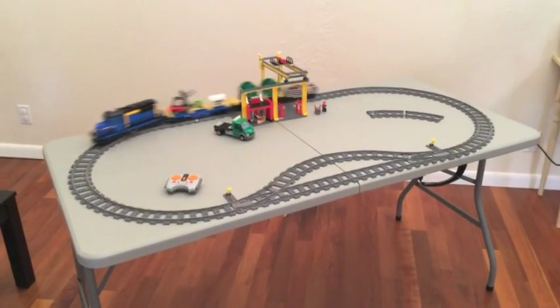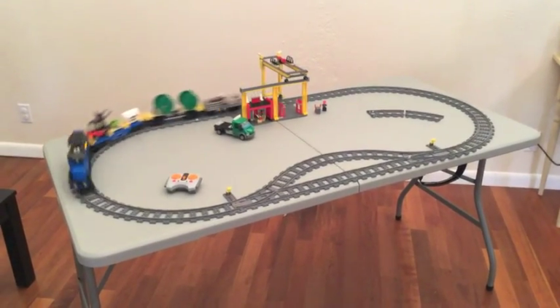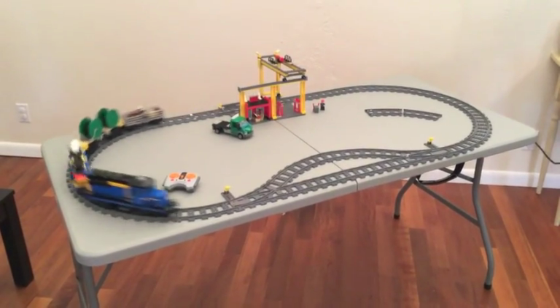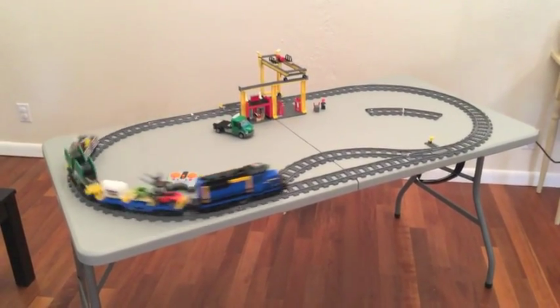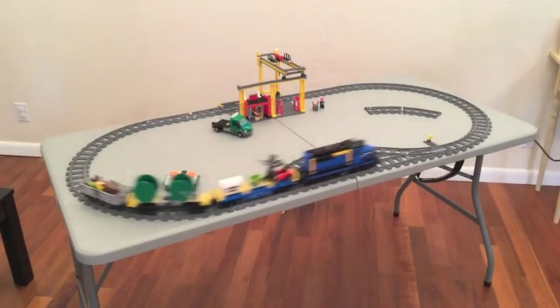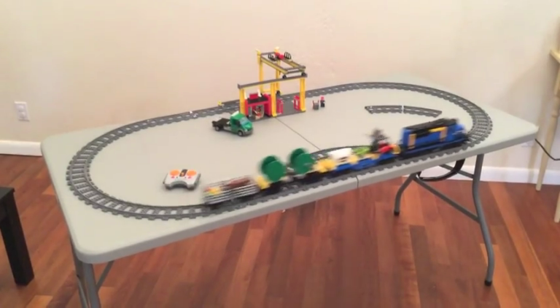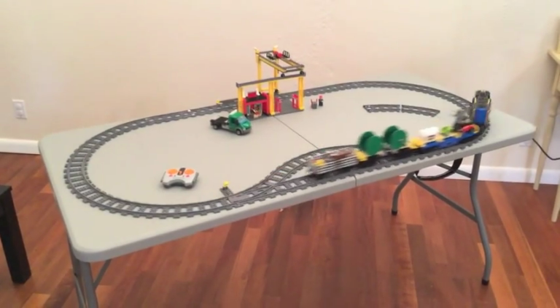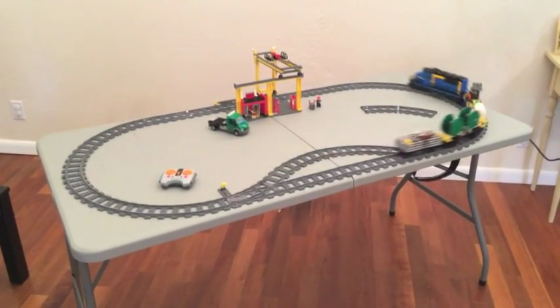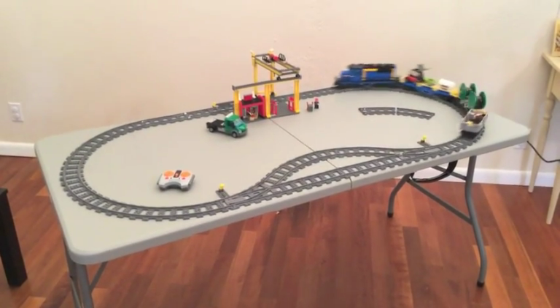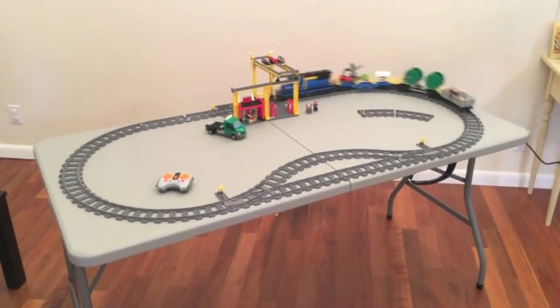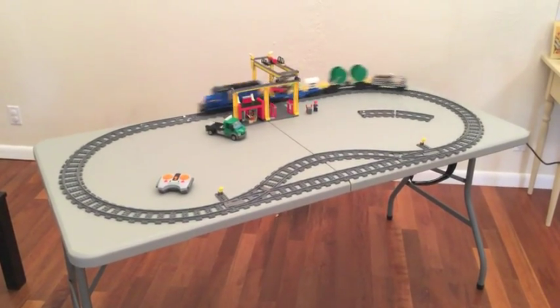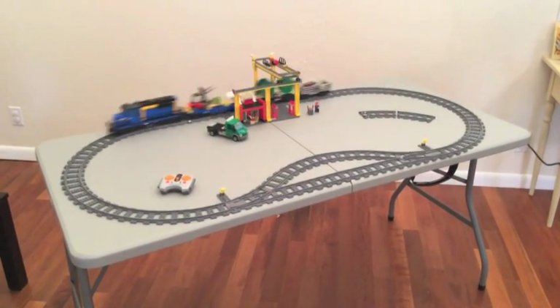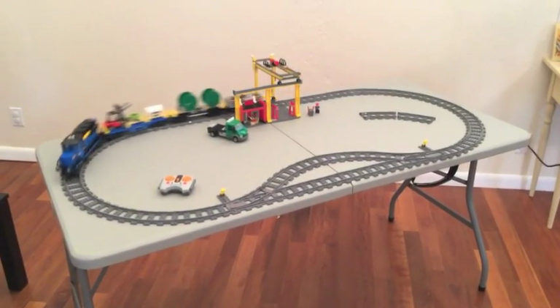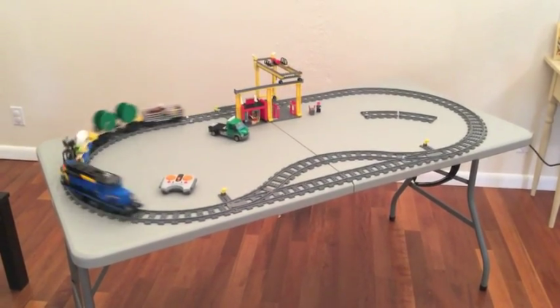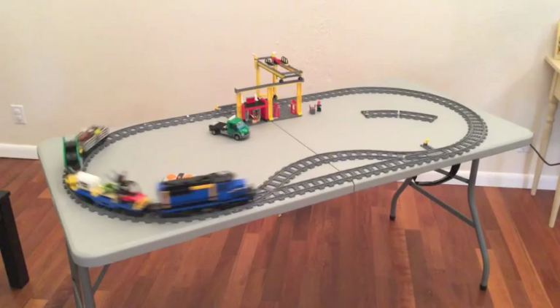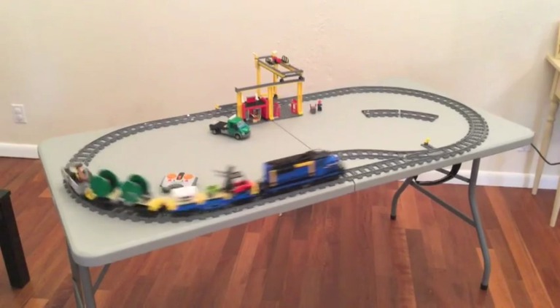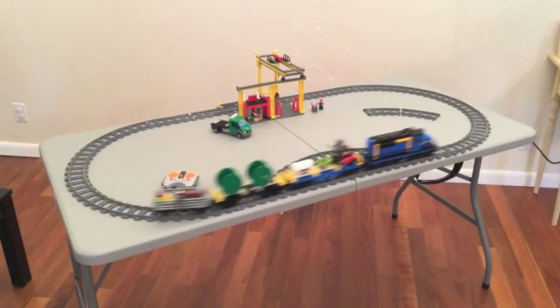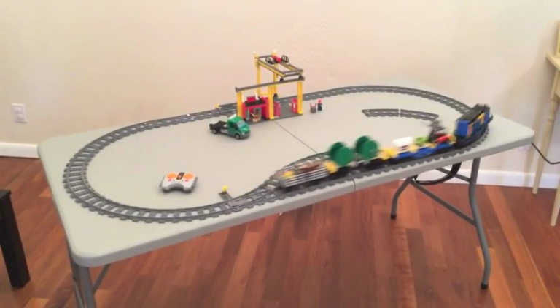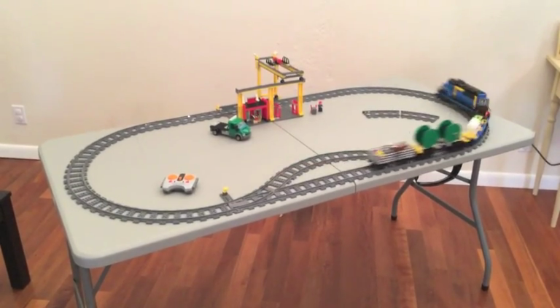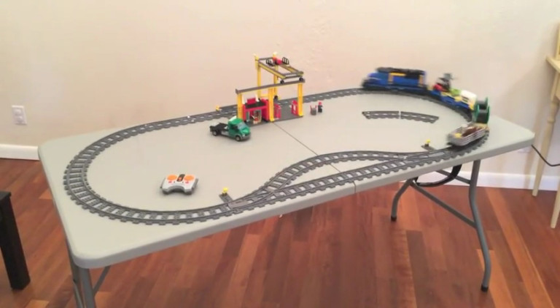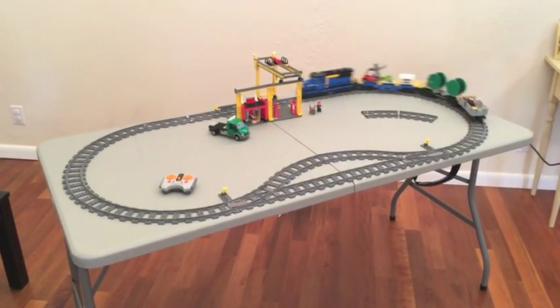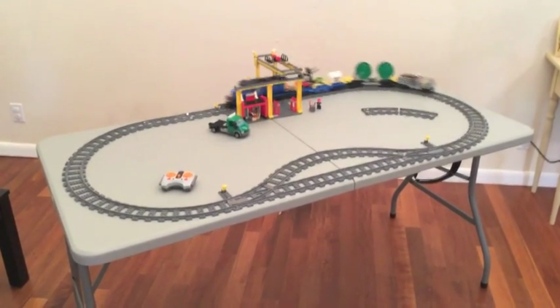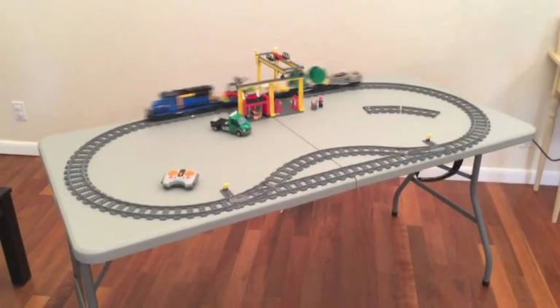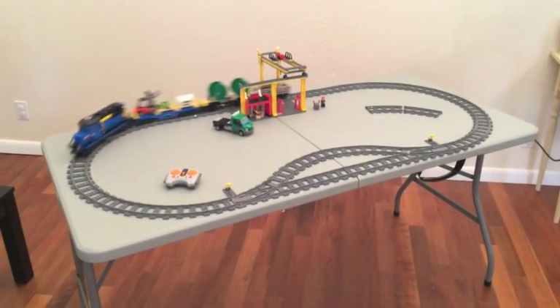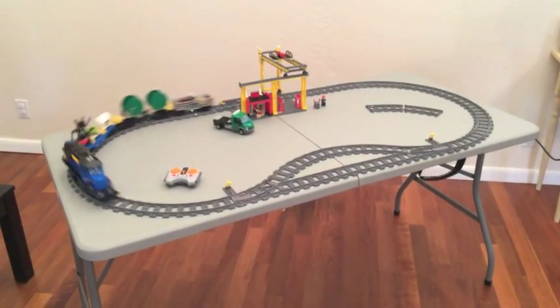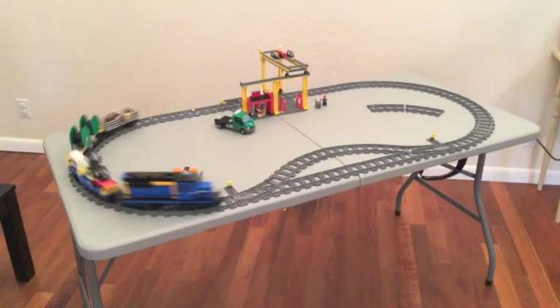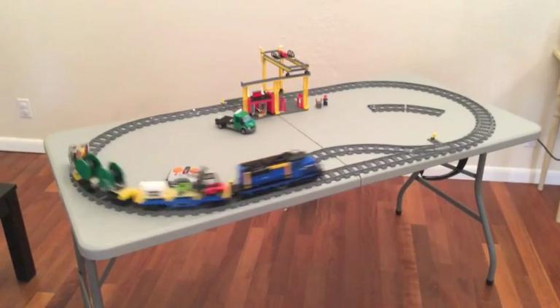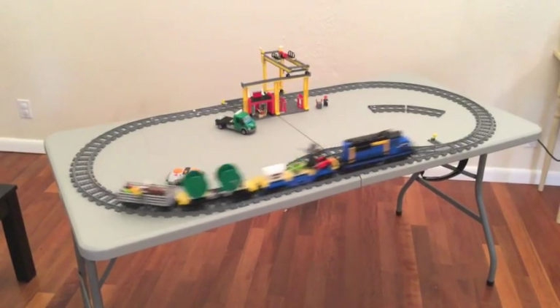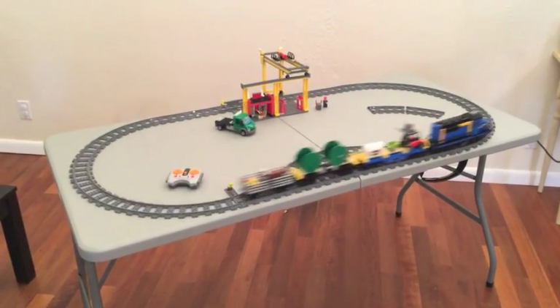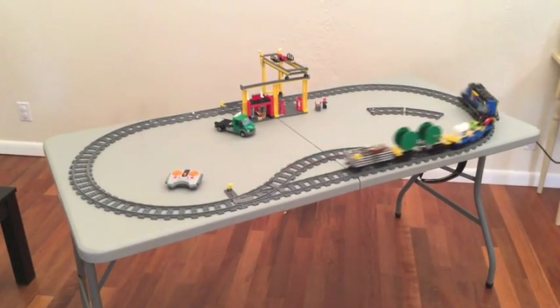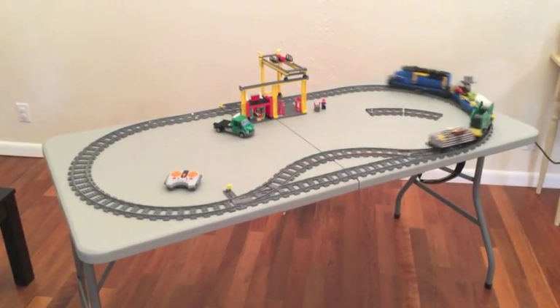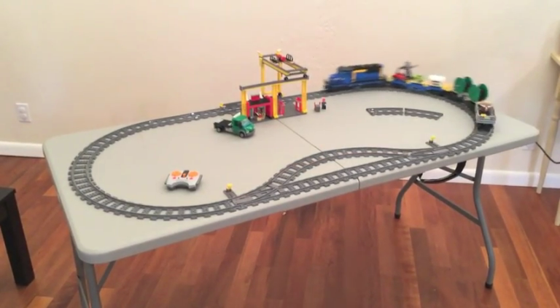Hi there, this is Eric again, and today I'm giving a quick review on the LEGO City Cargo Train. This is set number 60052. It's 887 pieces and comes with four minifigures and four cars on this train.